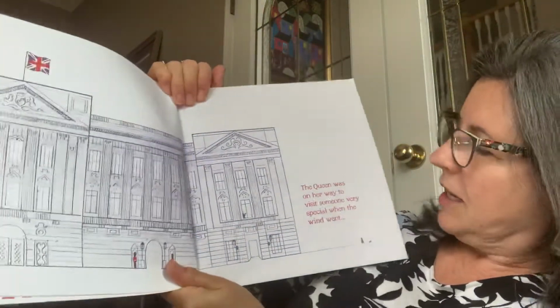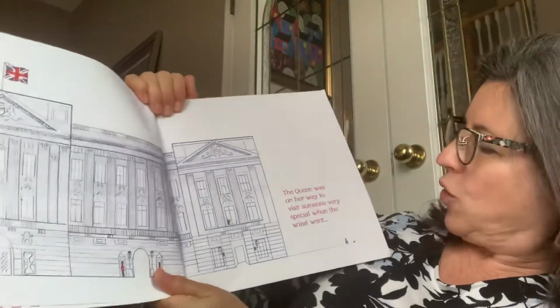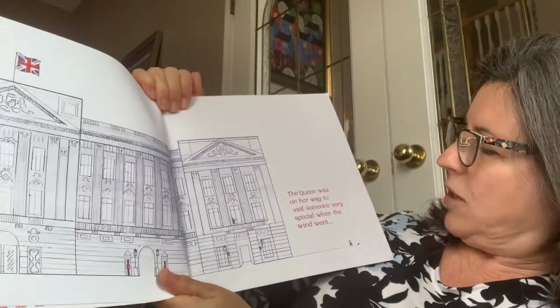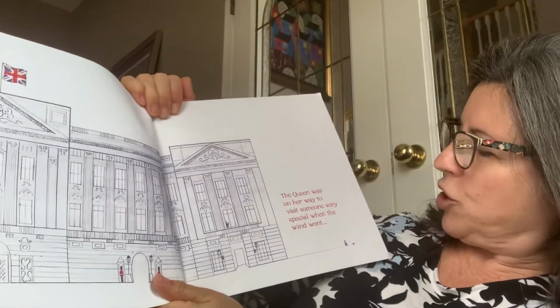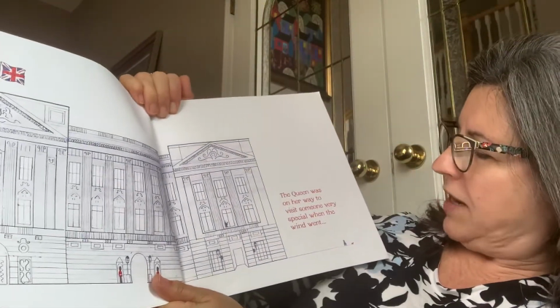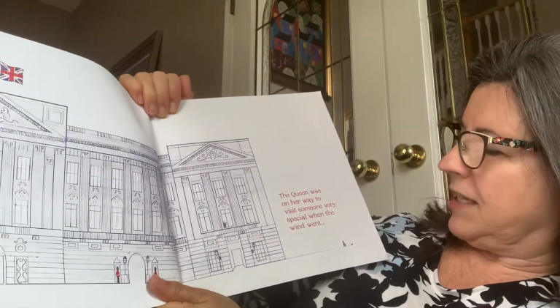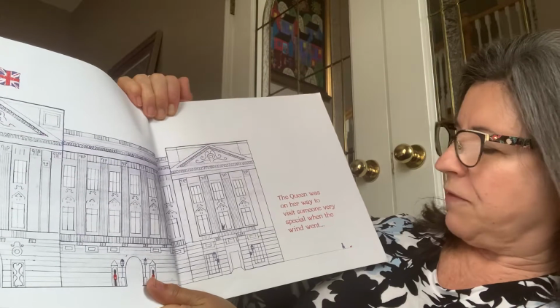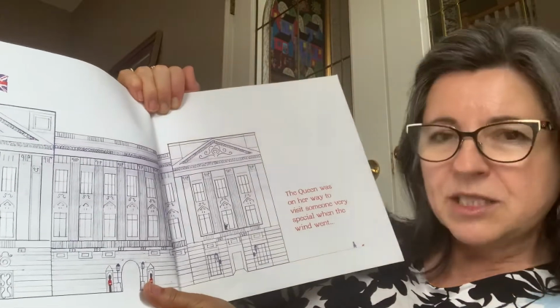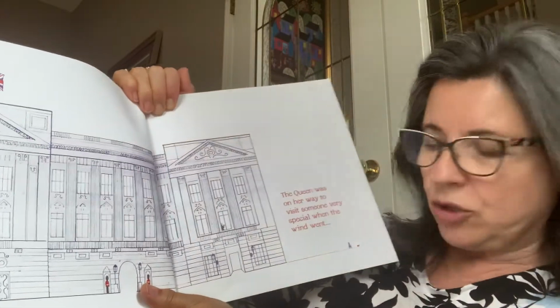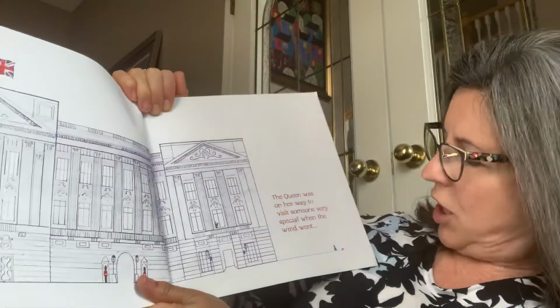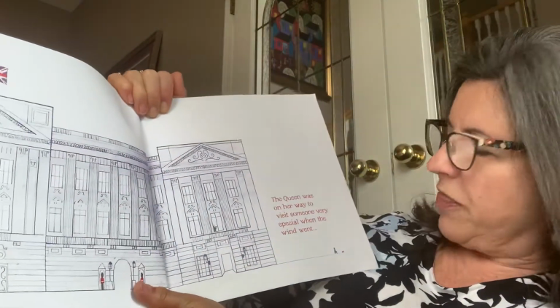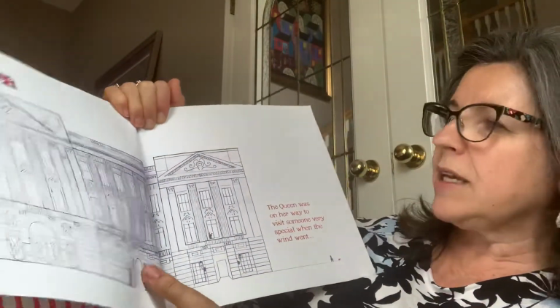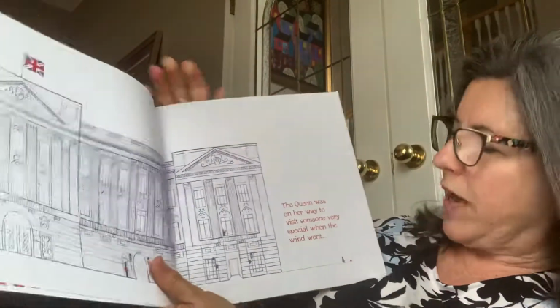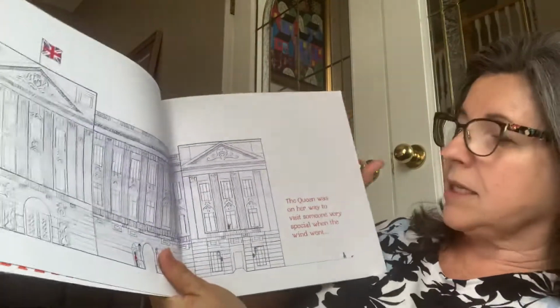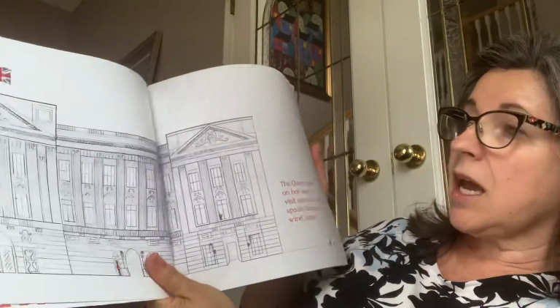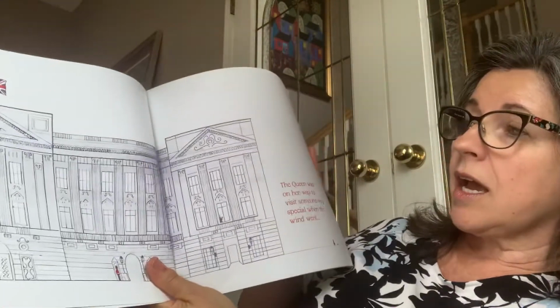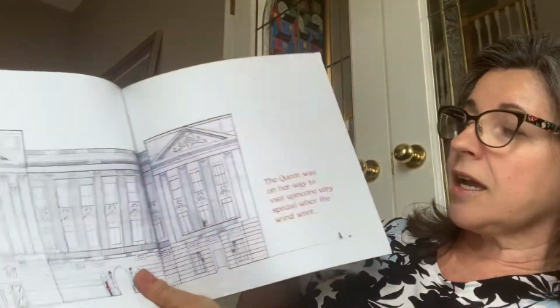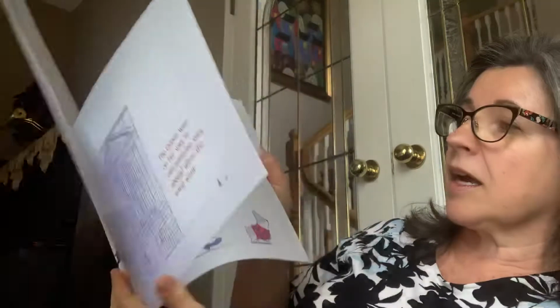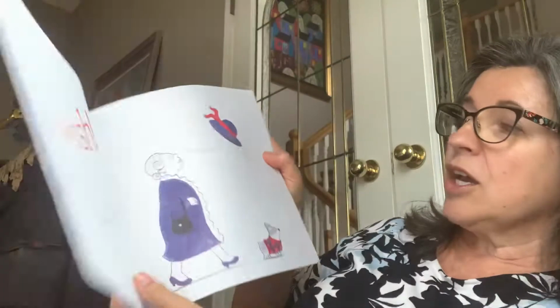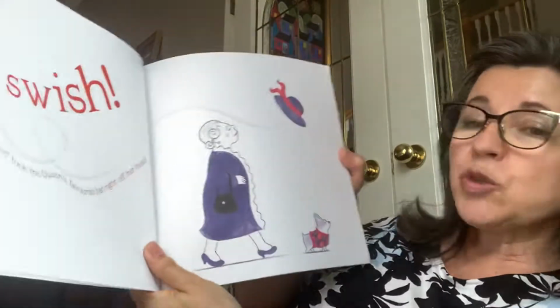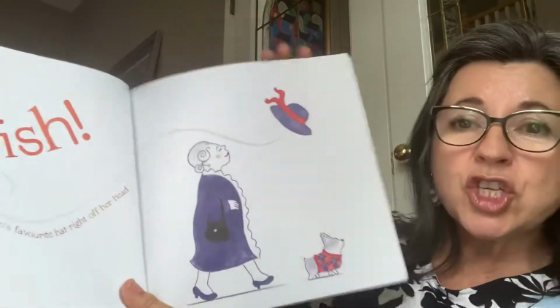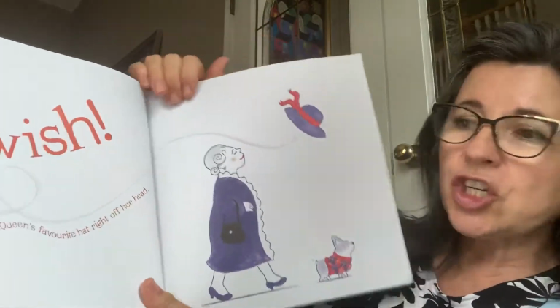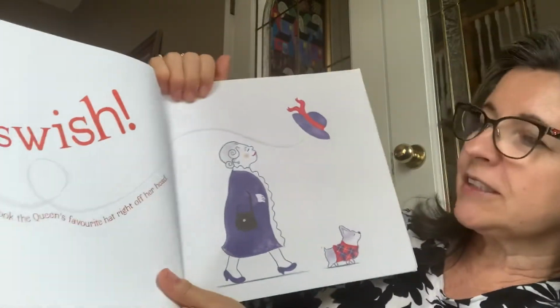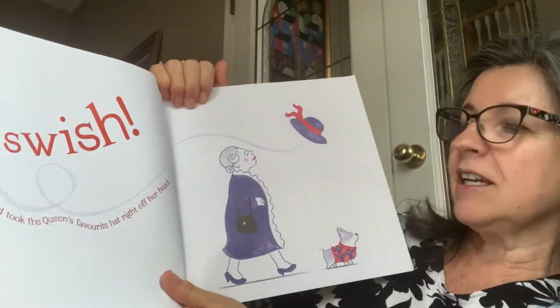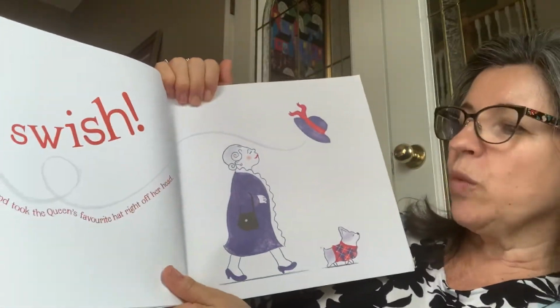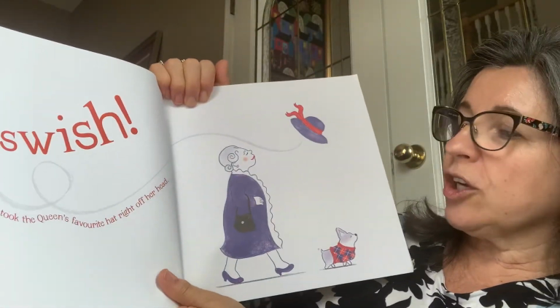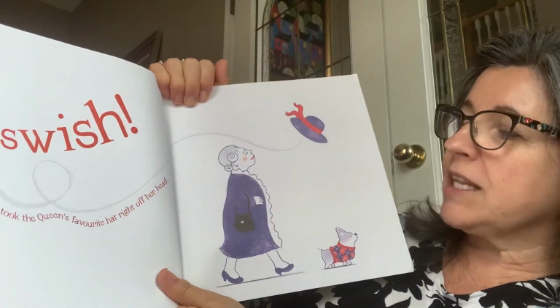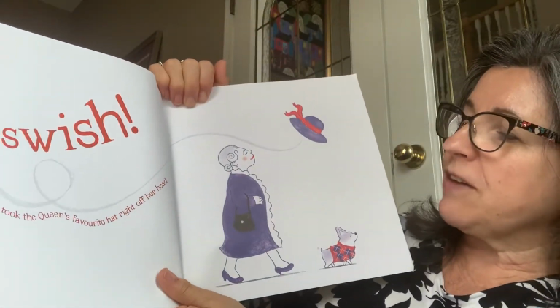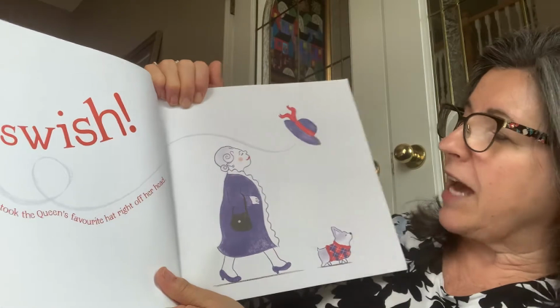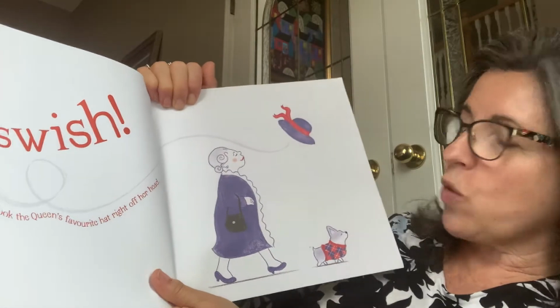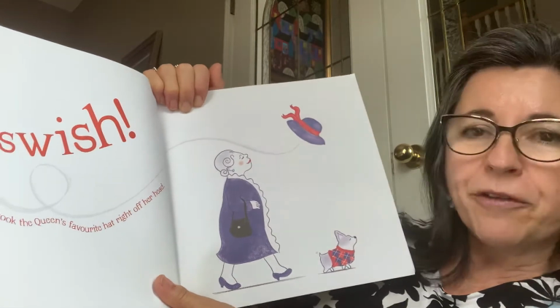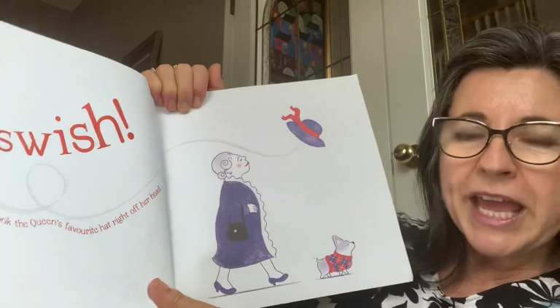The Queen was on her way to visit someone very special when the wind went swish. The wind took the Queen's favorite hat right off her head.